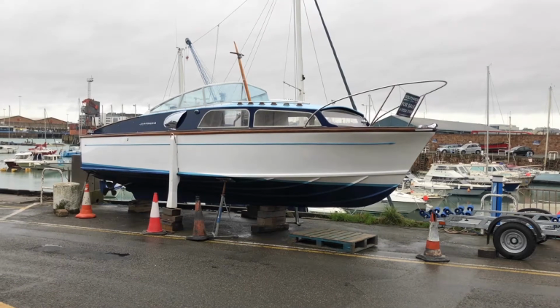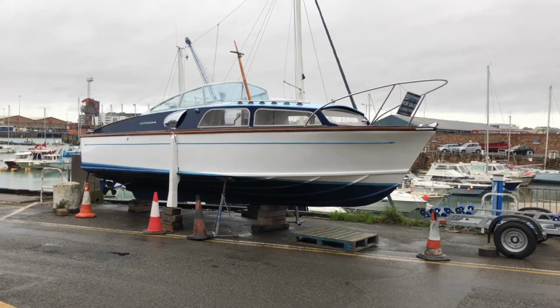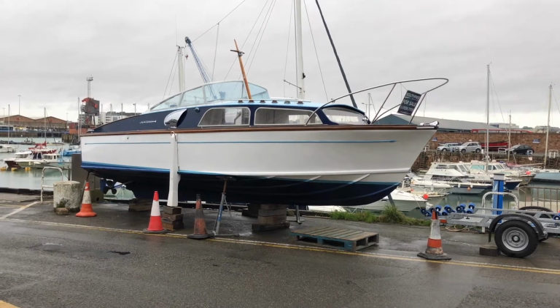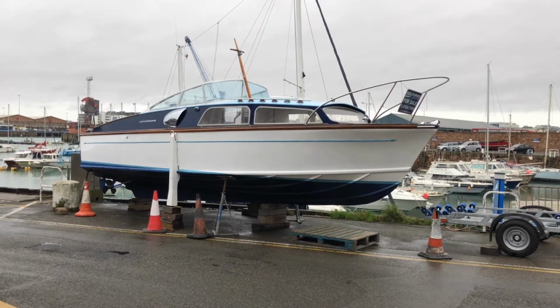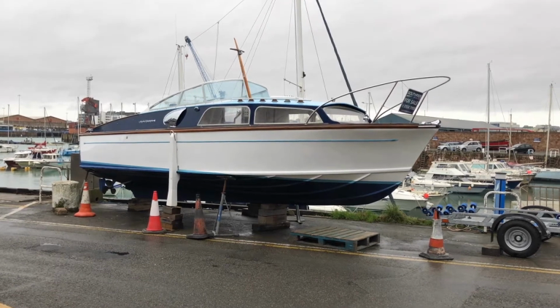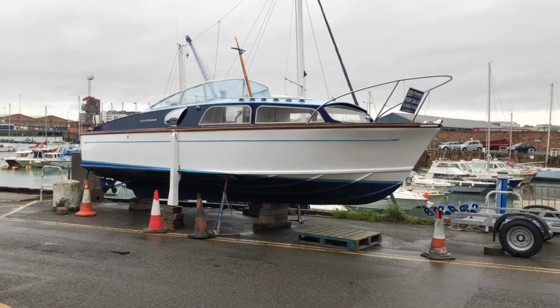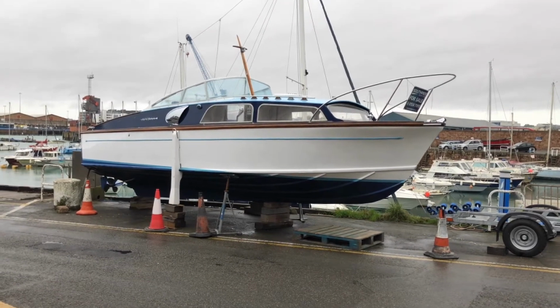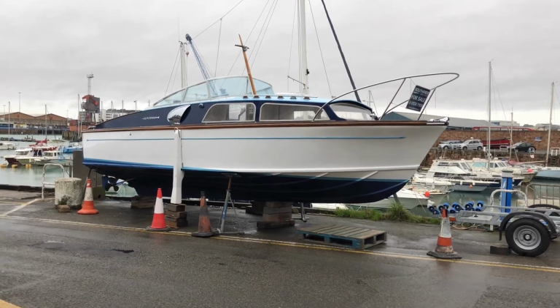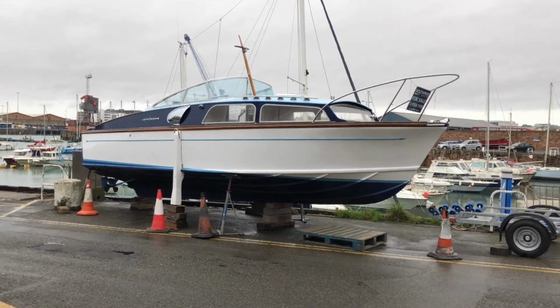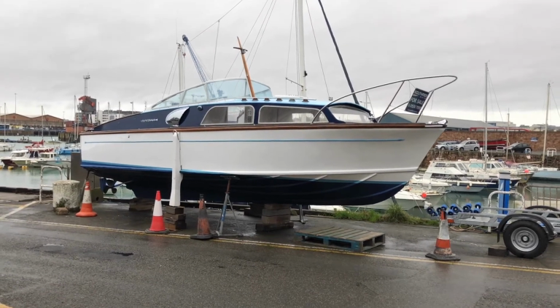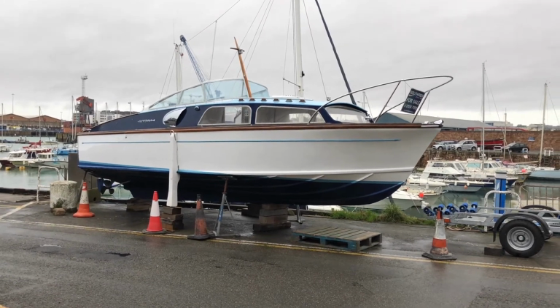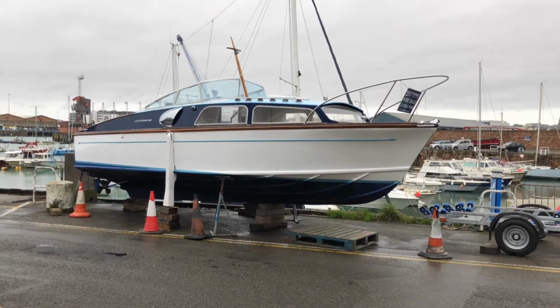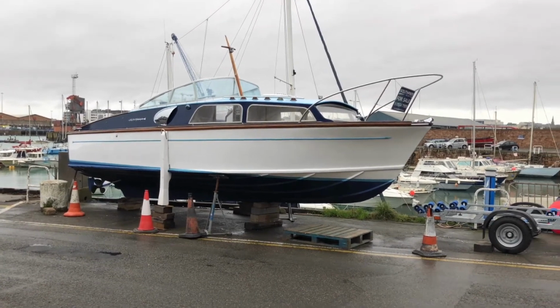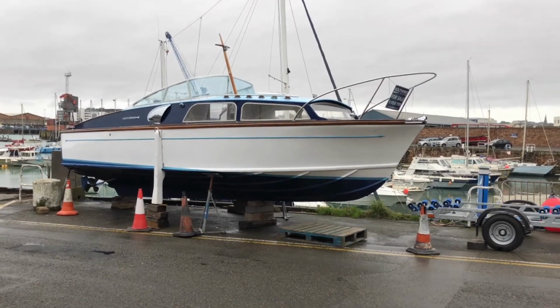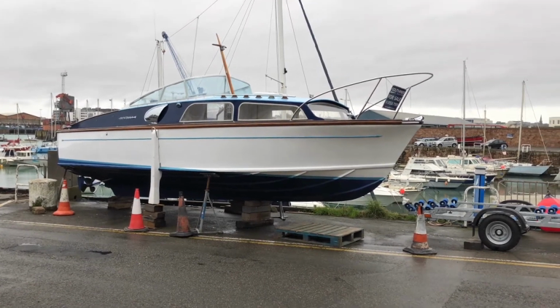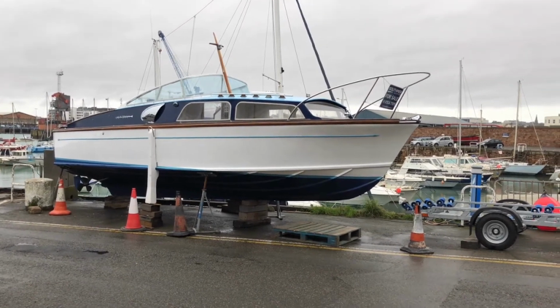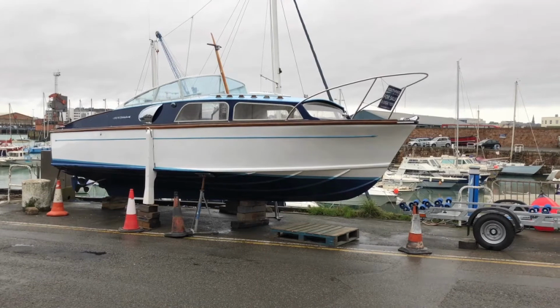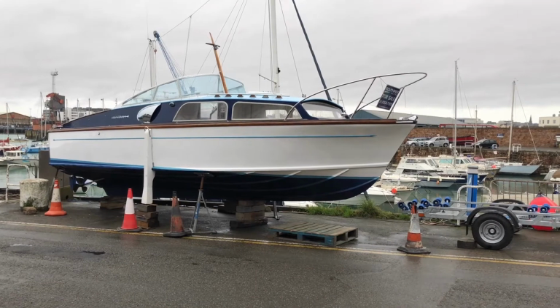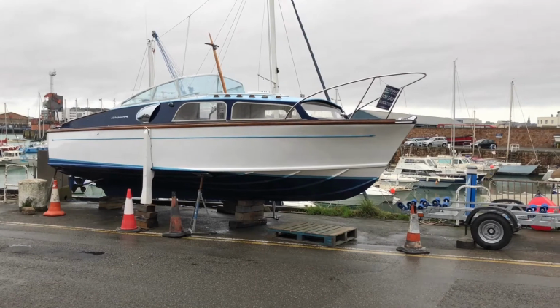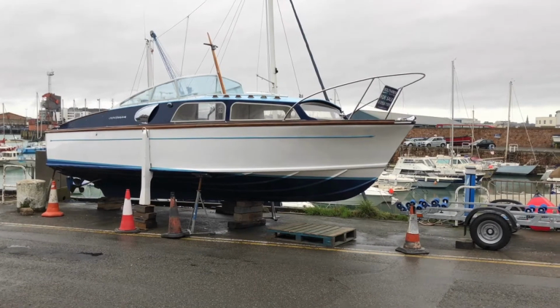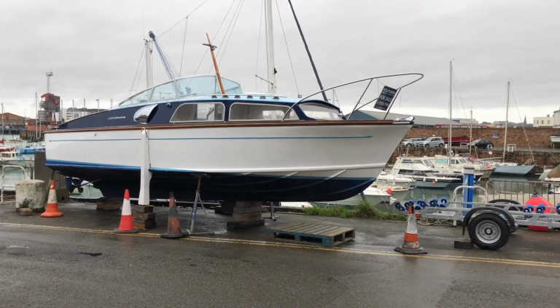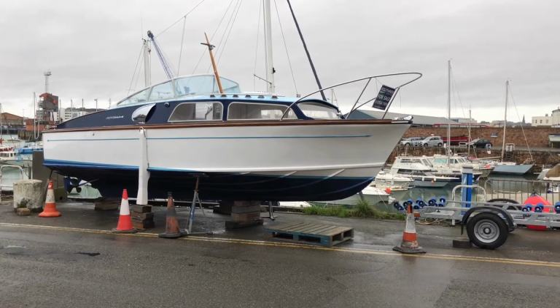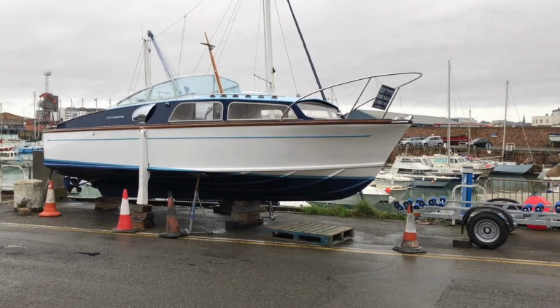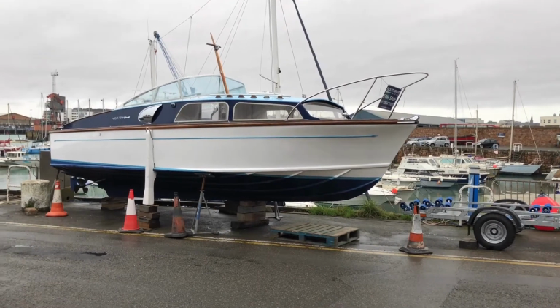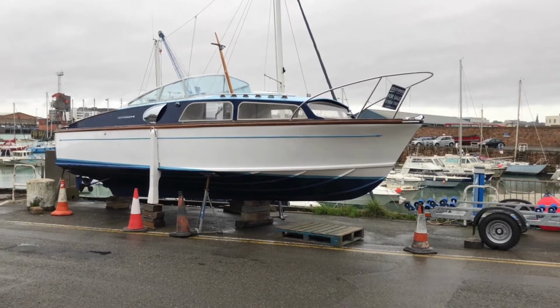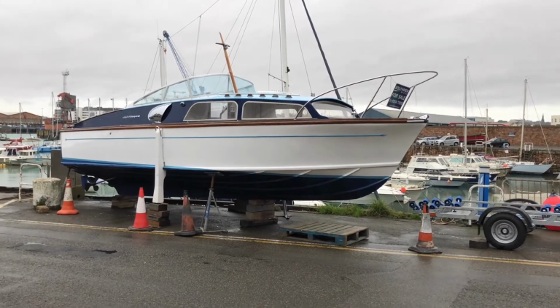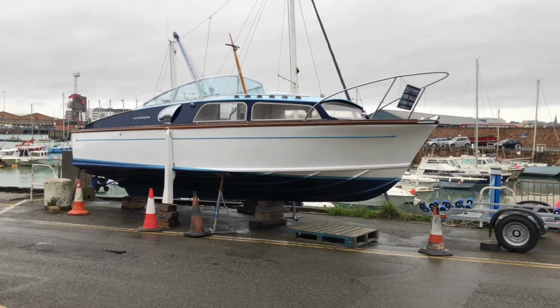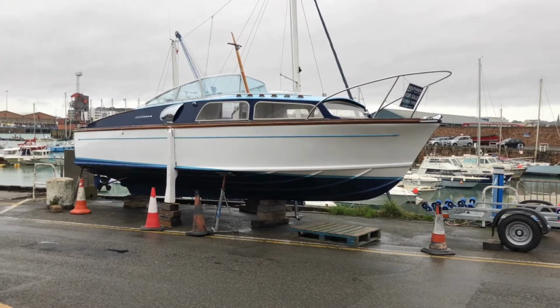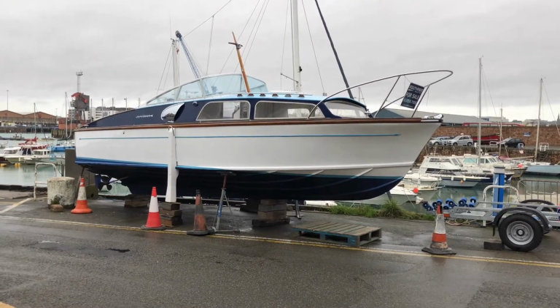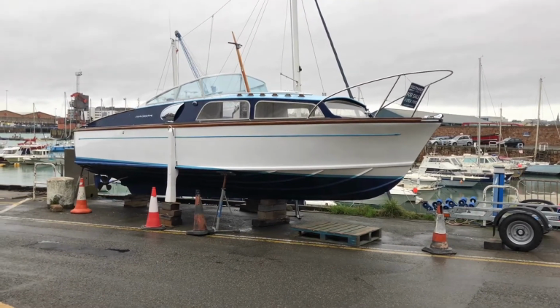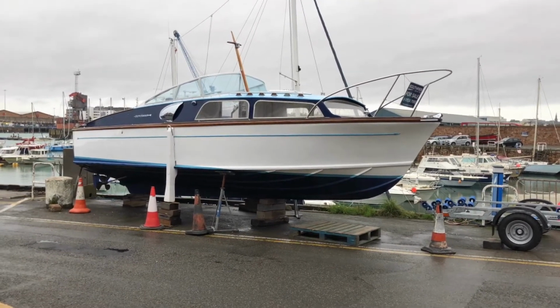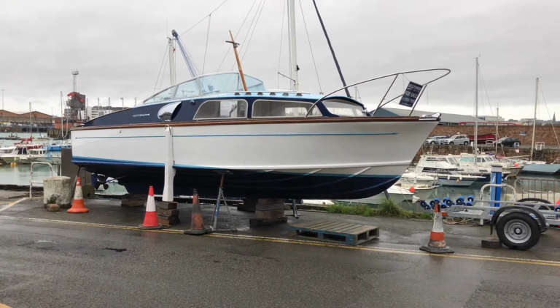Hi there, Jason Baker, Yacht Broker for South Pier Marine. Today I'm going to take you for a walk through of the Ferry Huntsman 28.